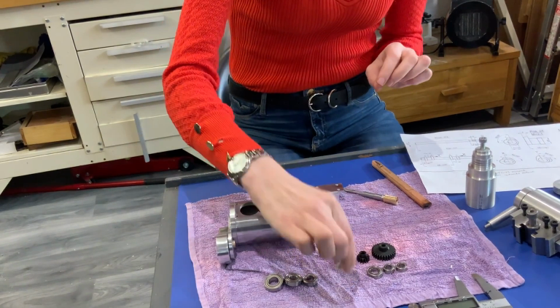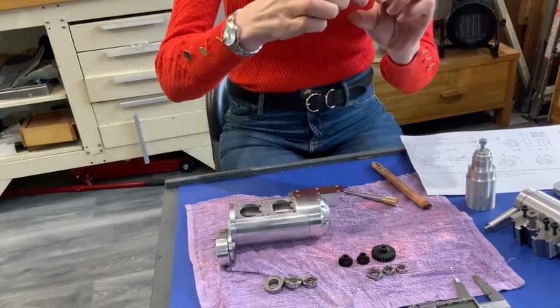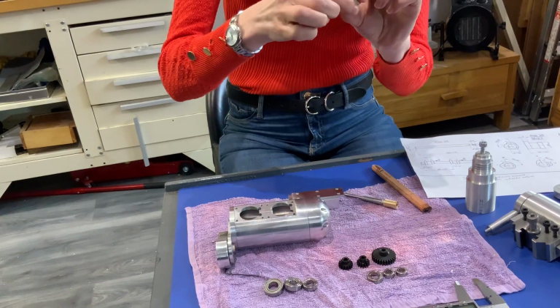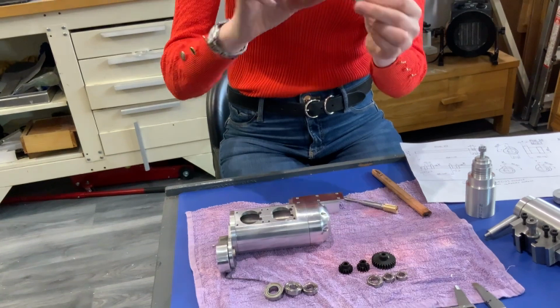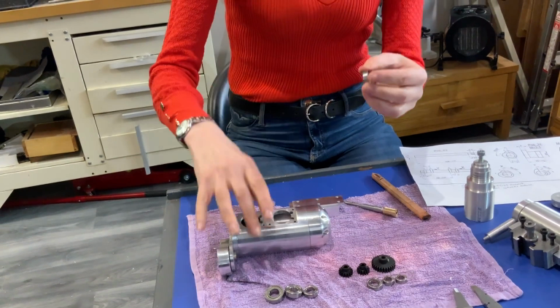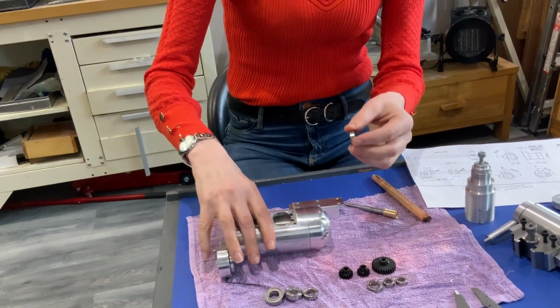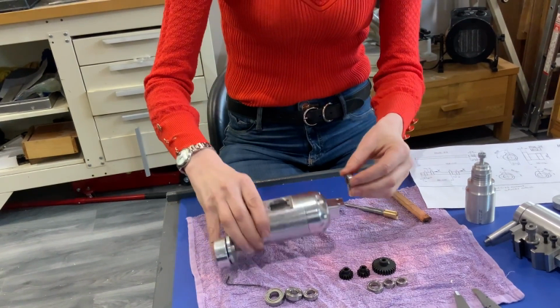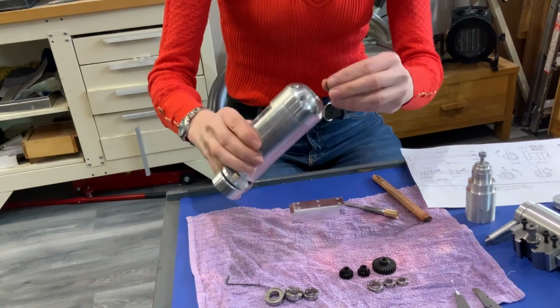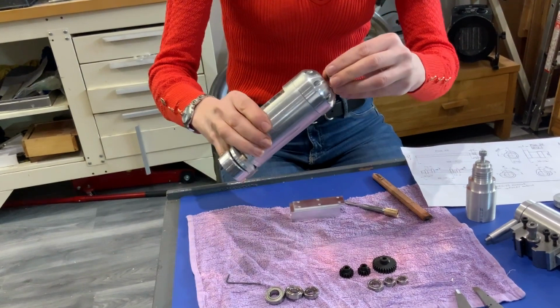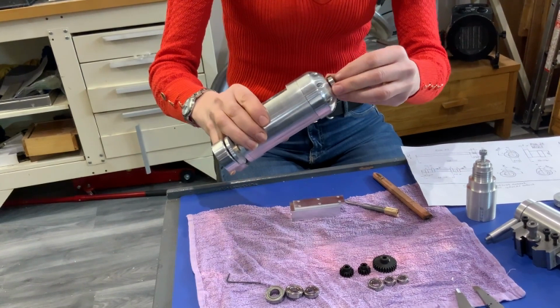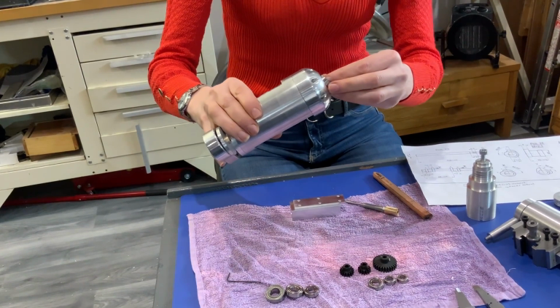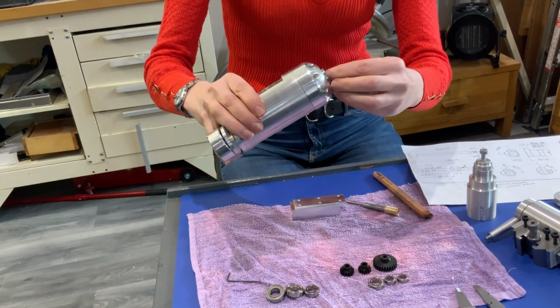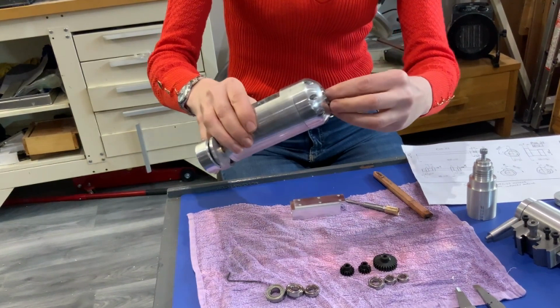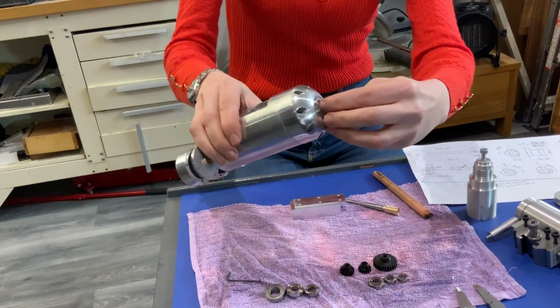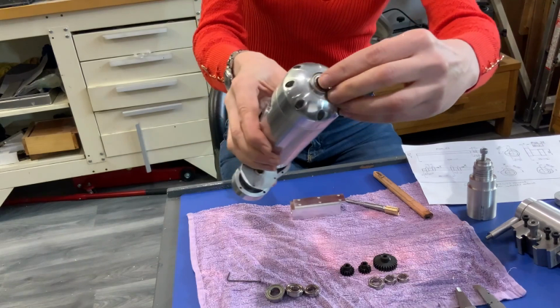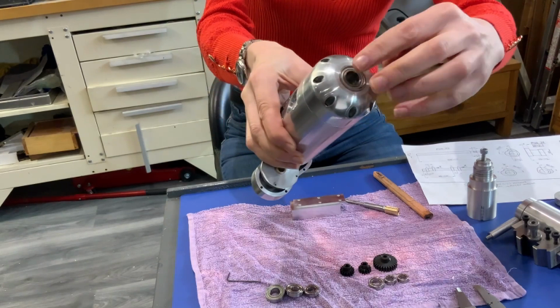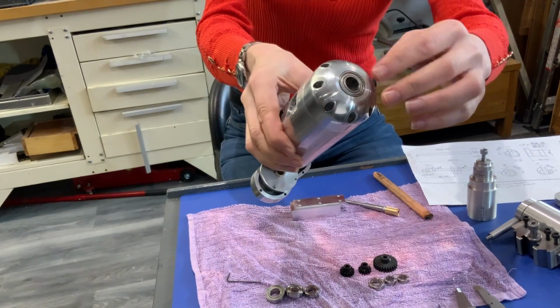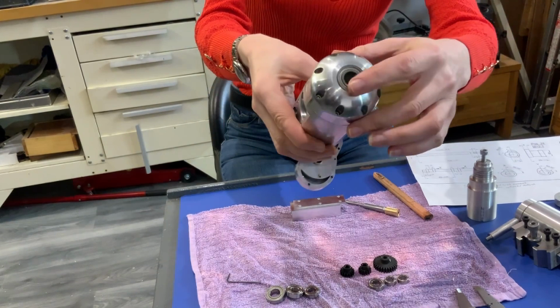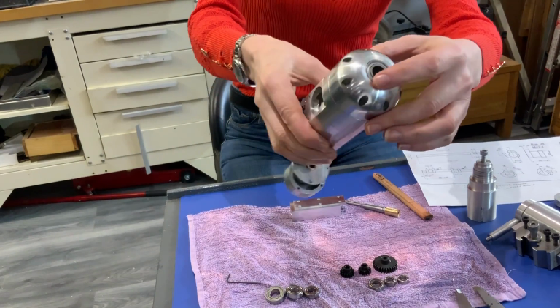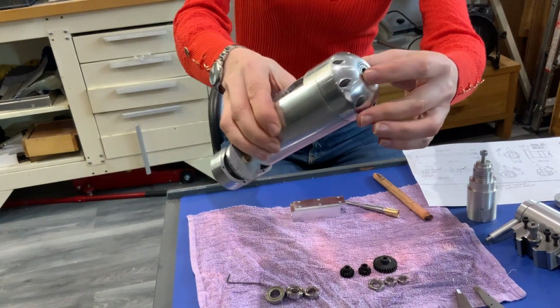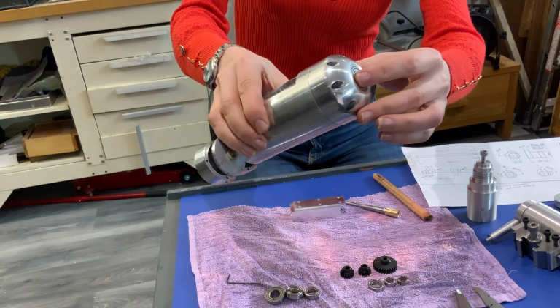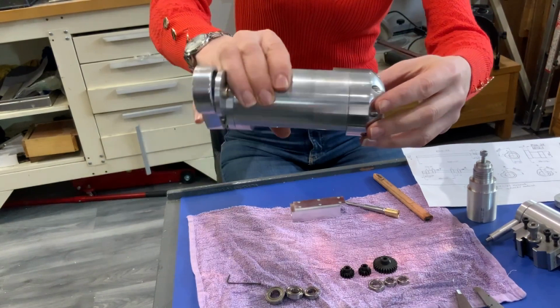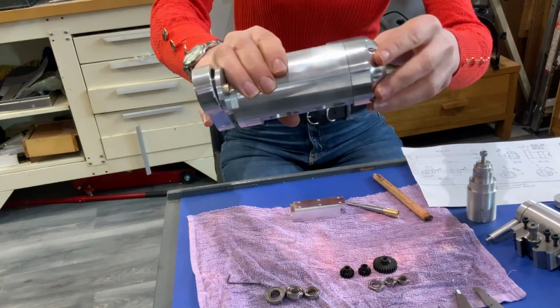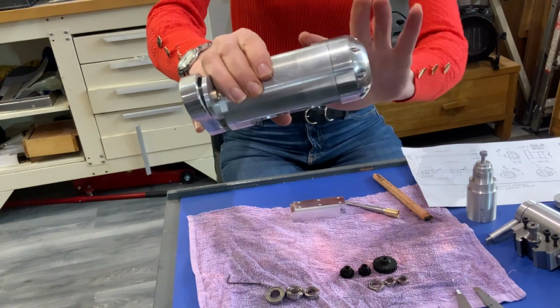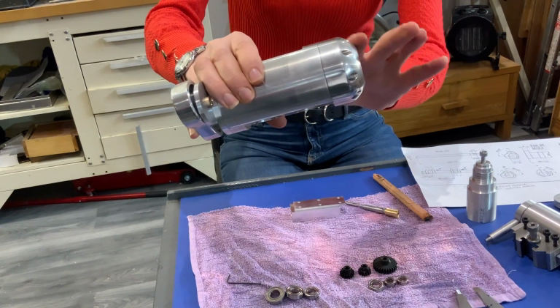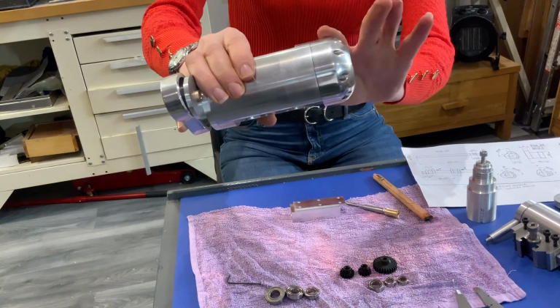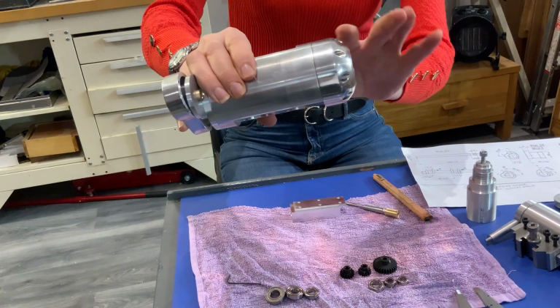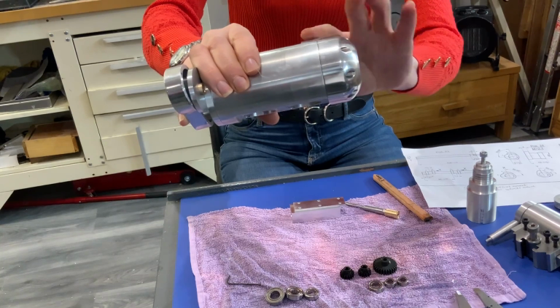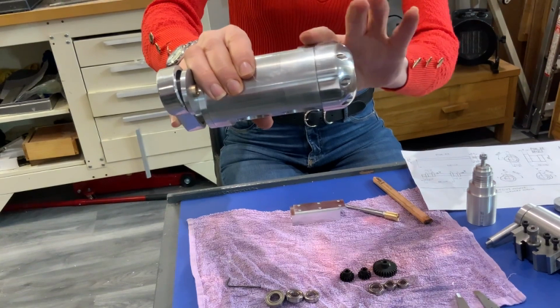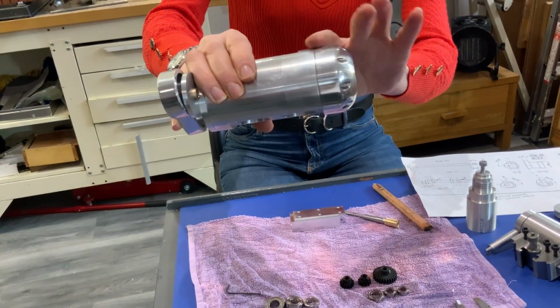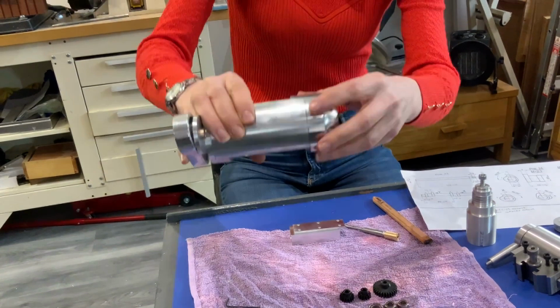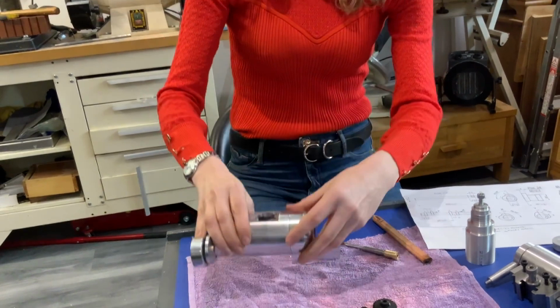And the cute little bearing — I forgot about that. I like this one. That fits in nicely into there. I like it. I'm just showing off now.